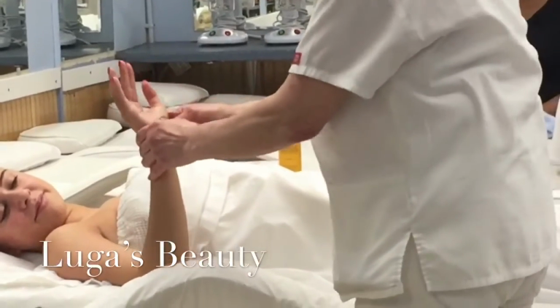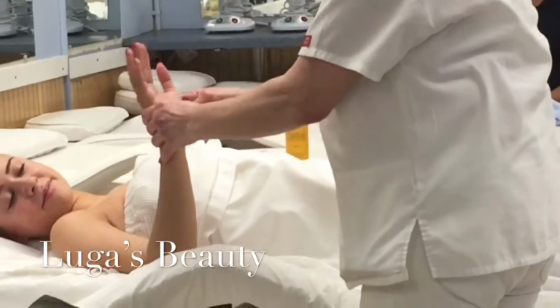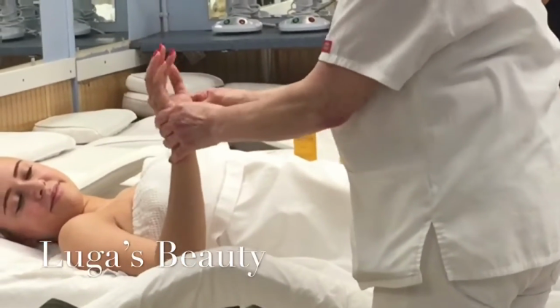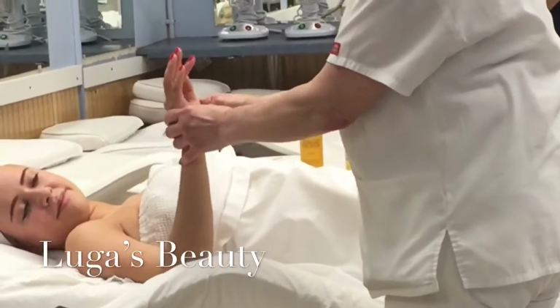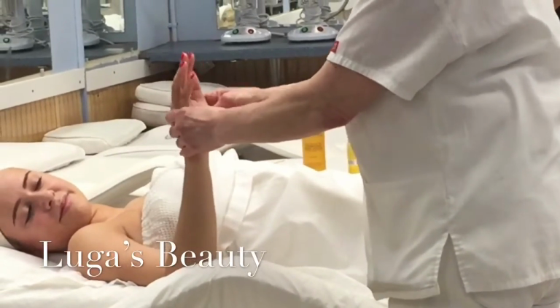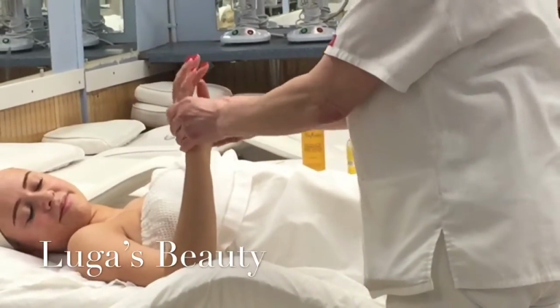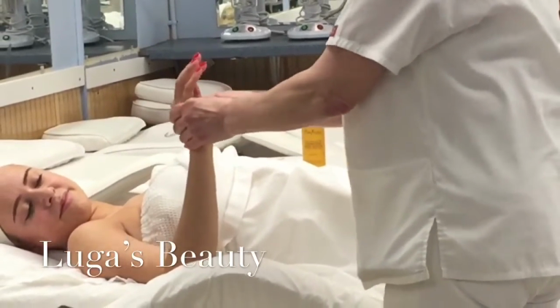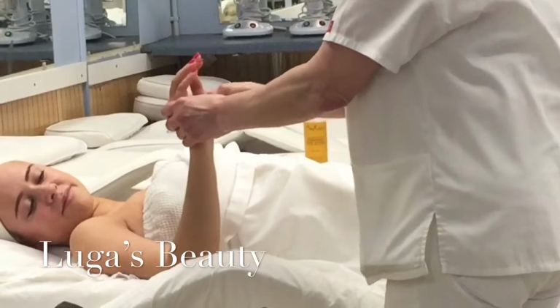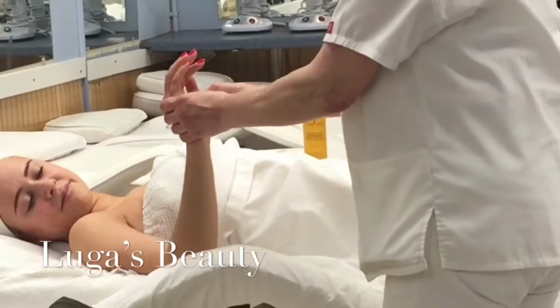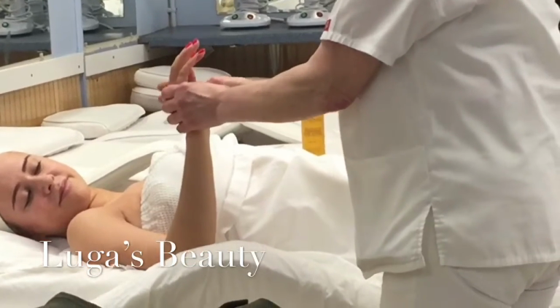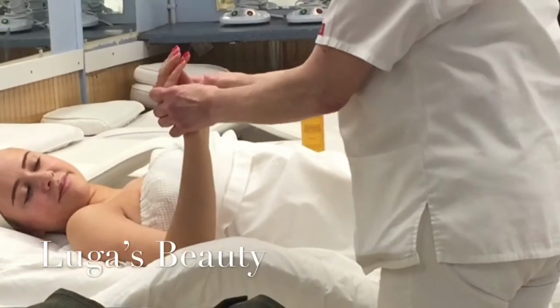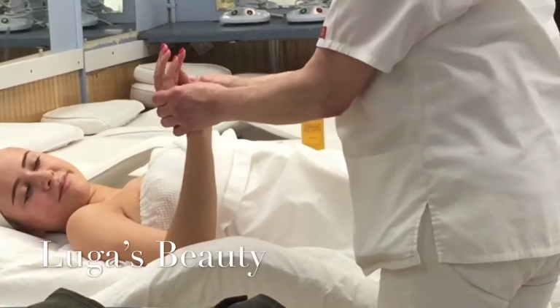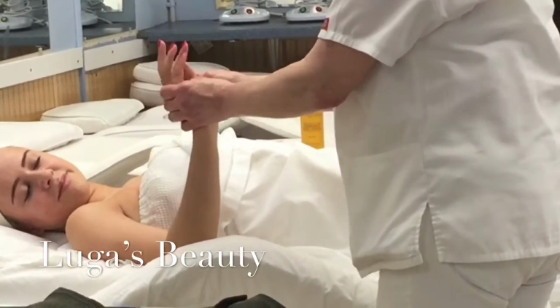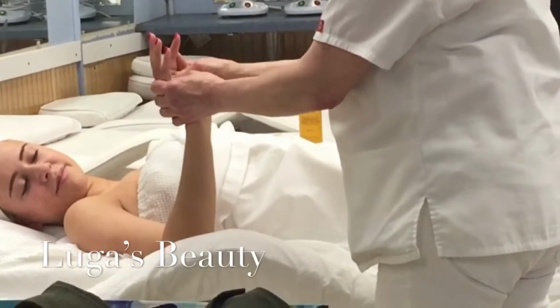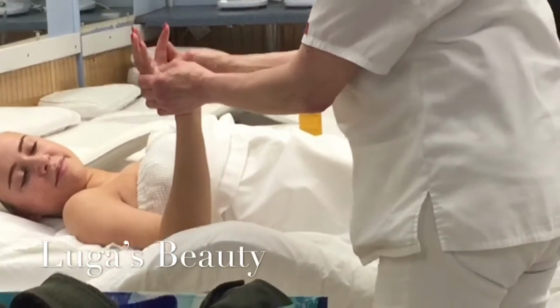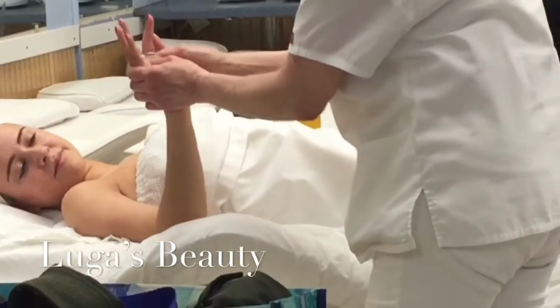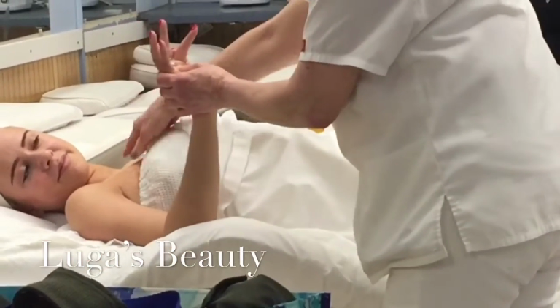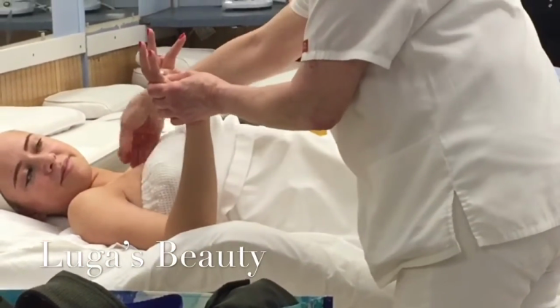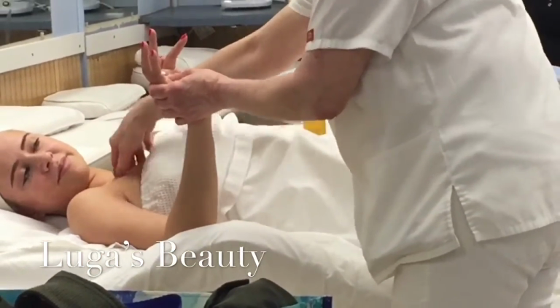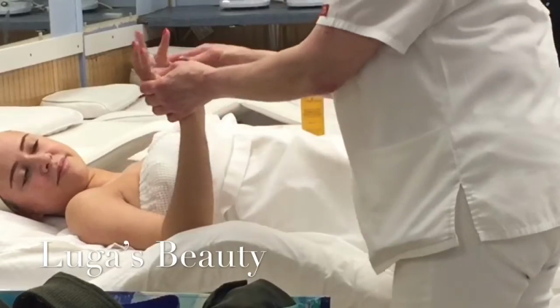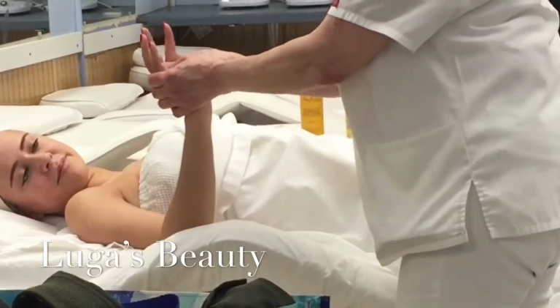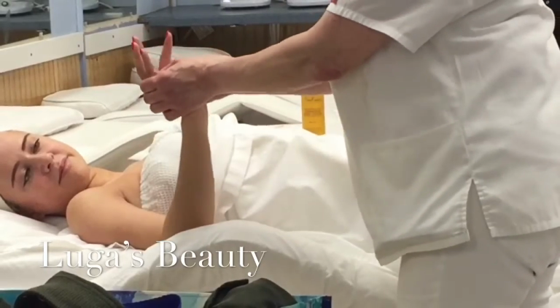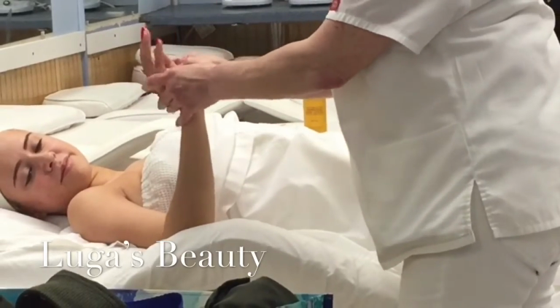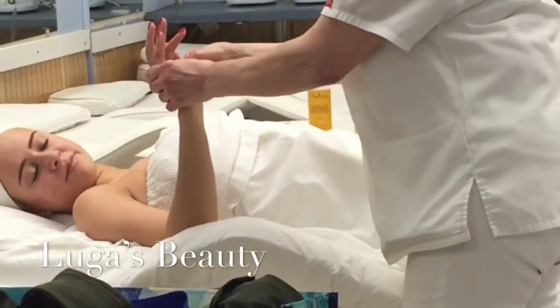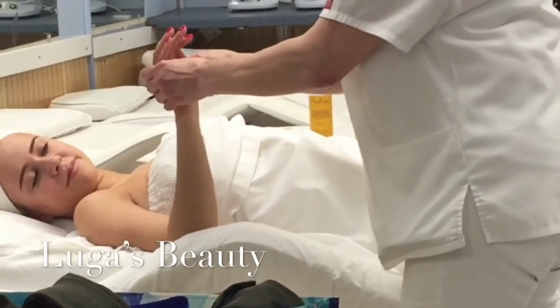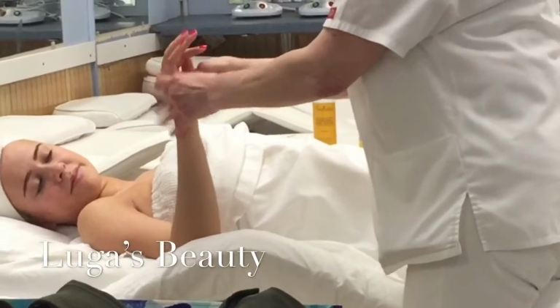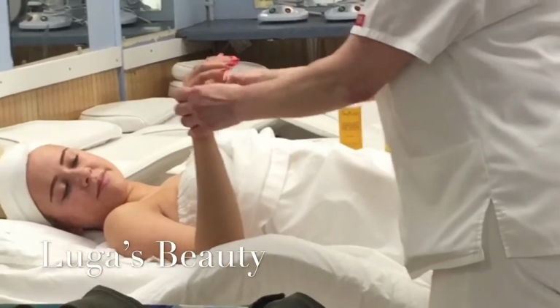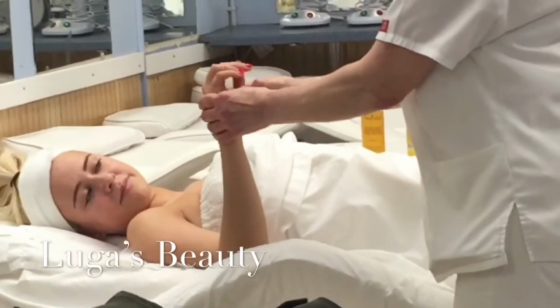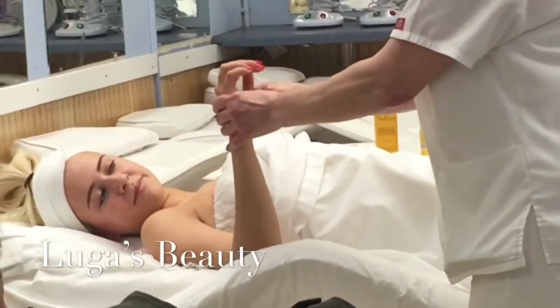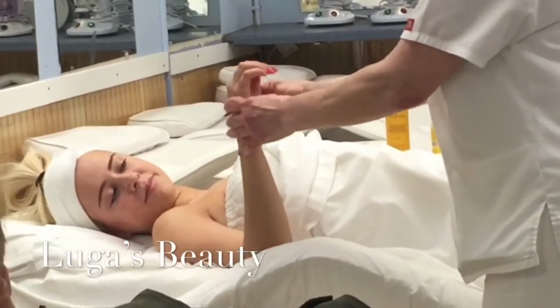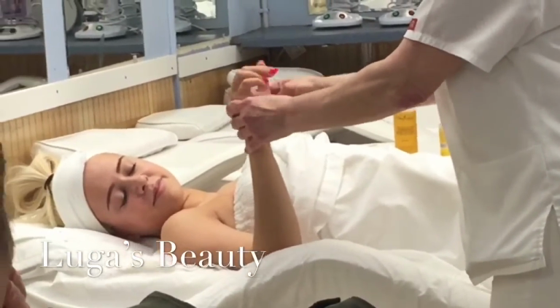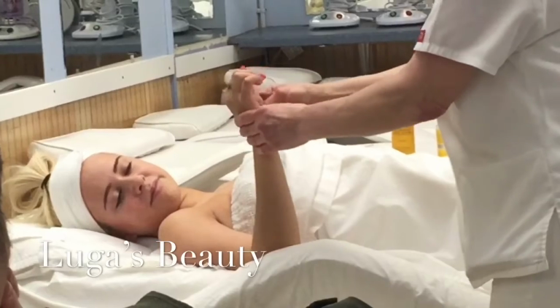You can't massage with gloves on. So you would need to have short nails for the whole massage, really. Because otherwise, even on her chest — everywhere you go — the client is going to be feeling nails. And that's not going to be enjoyable for the client.